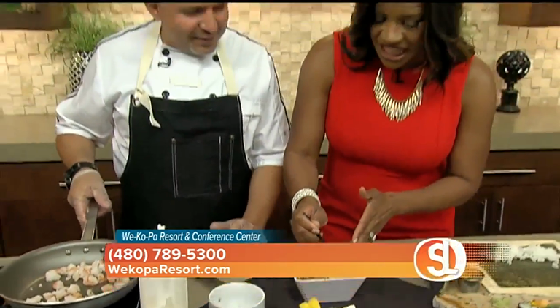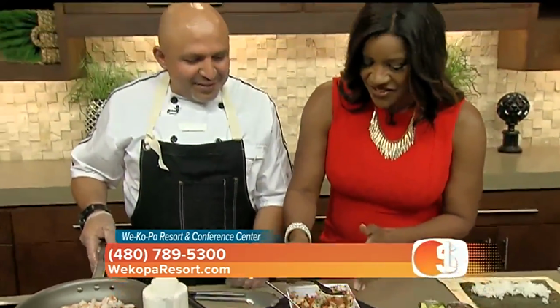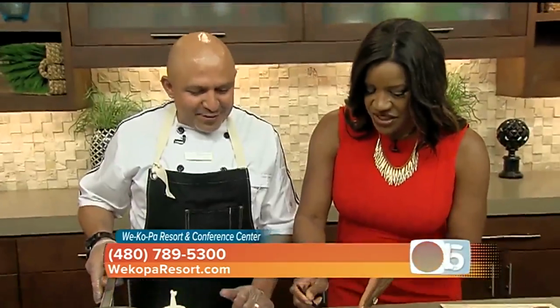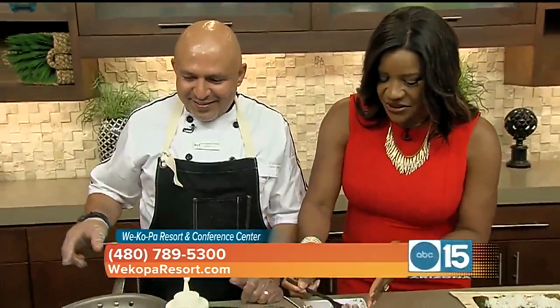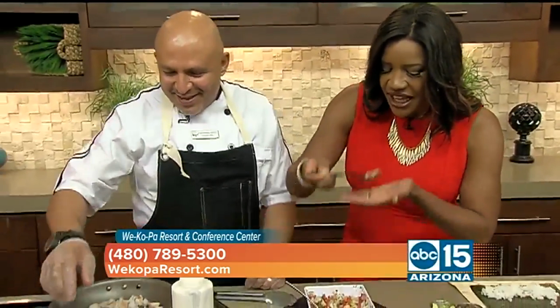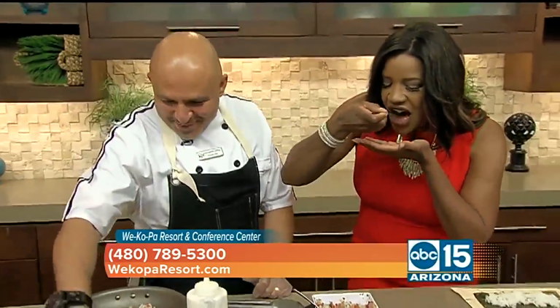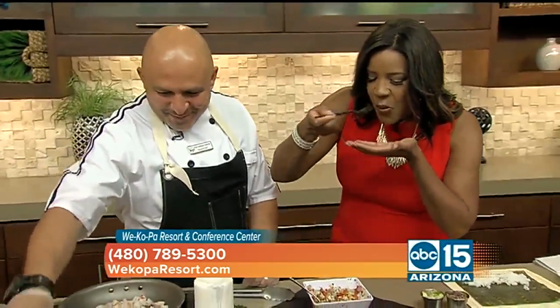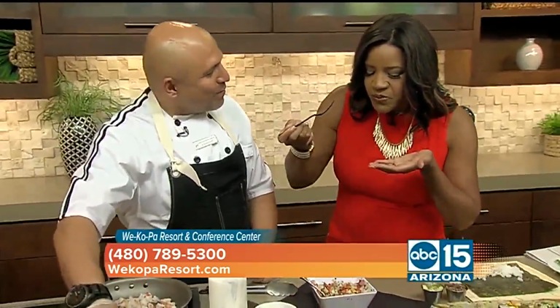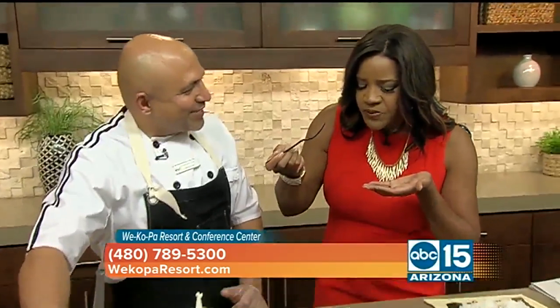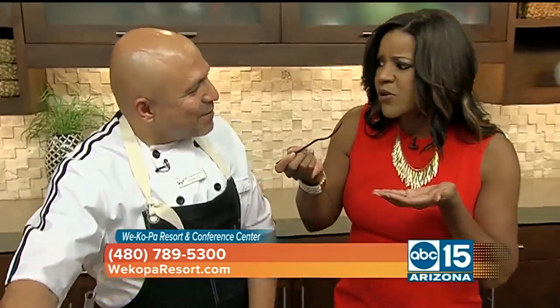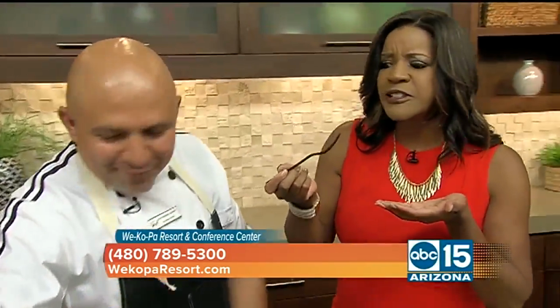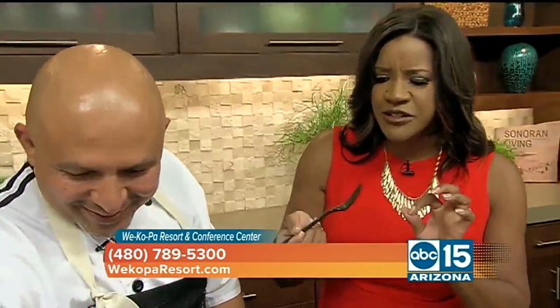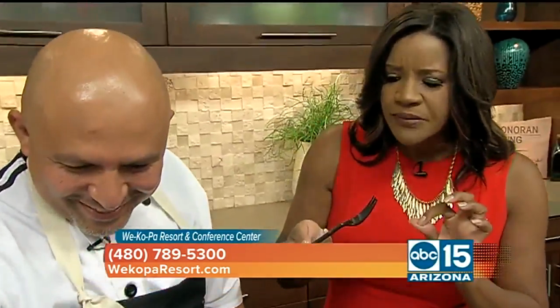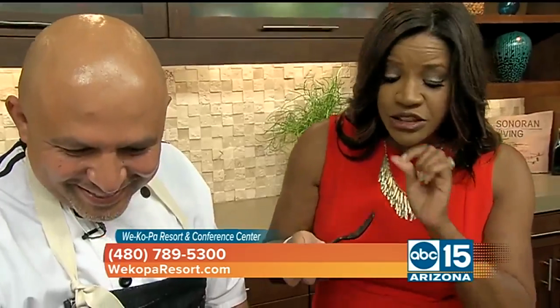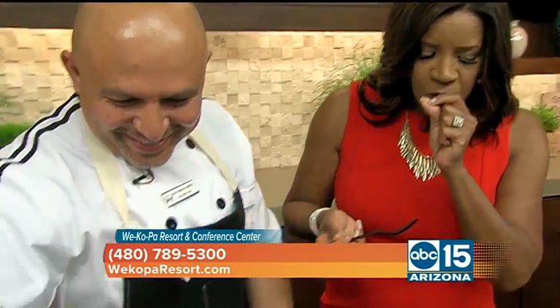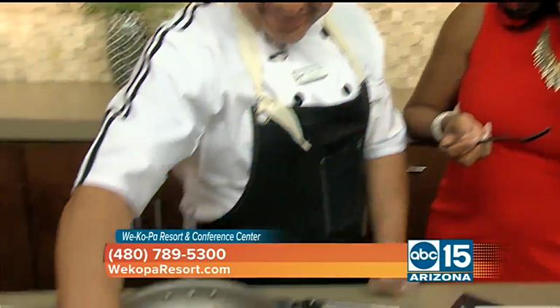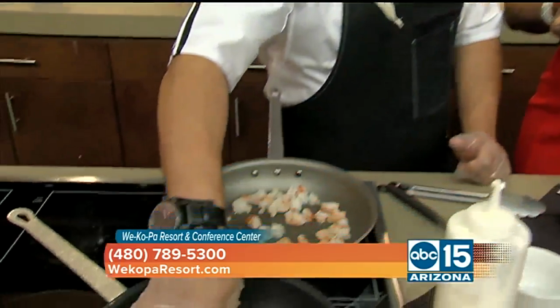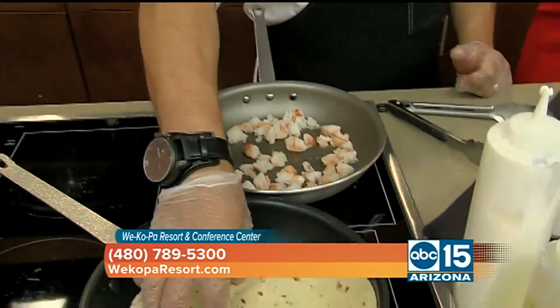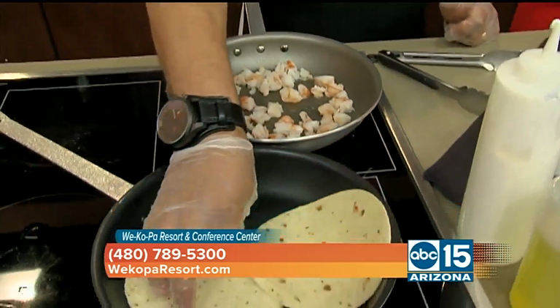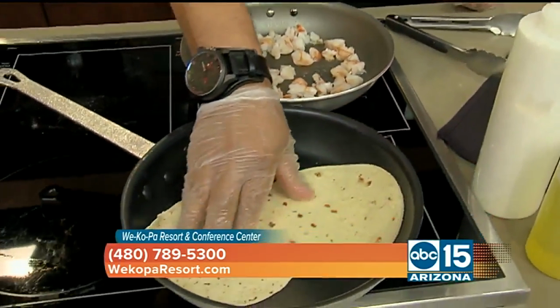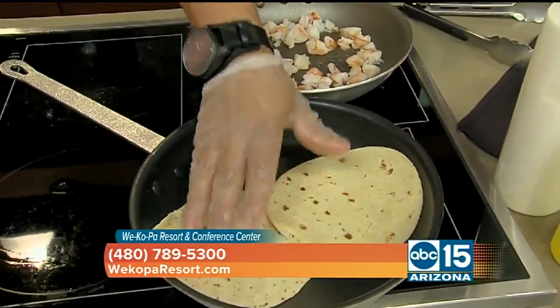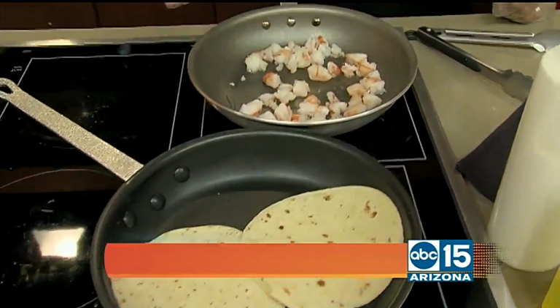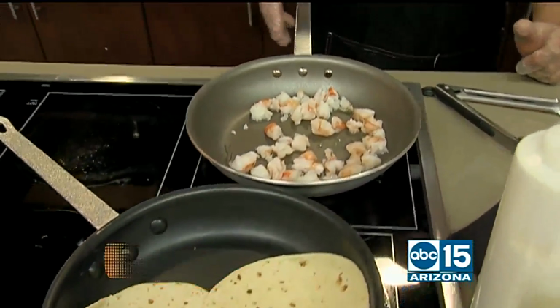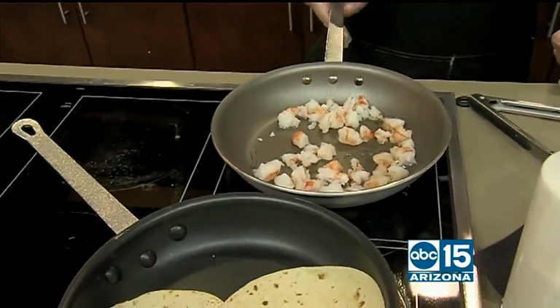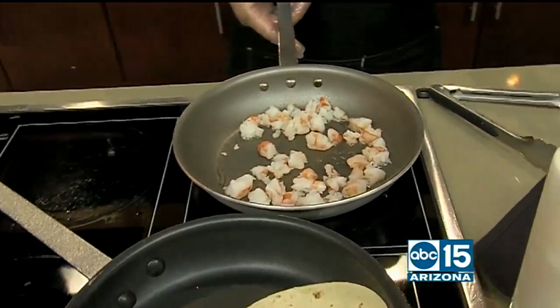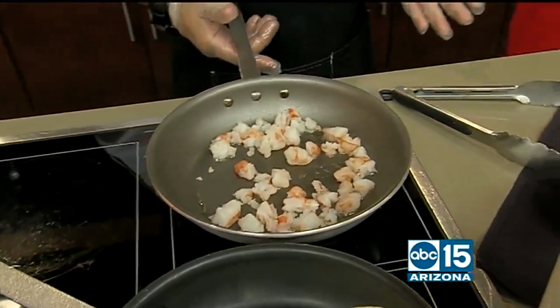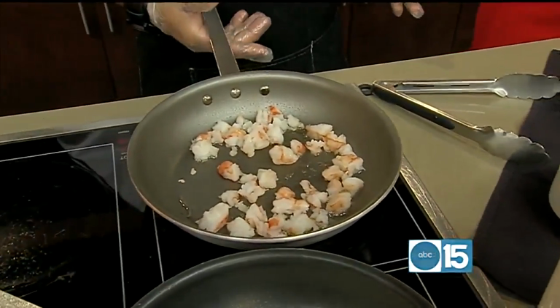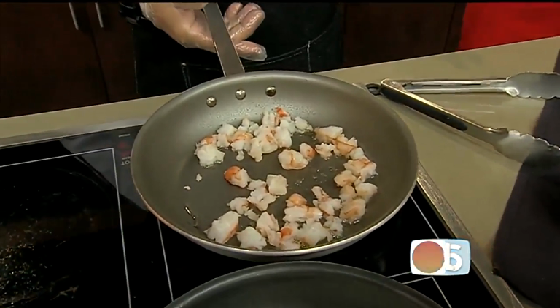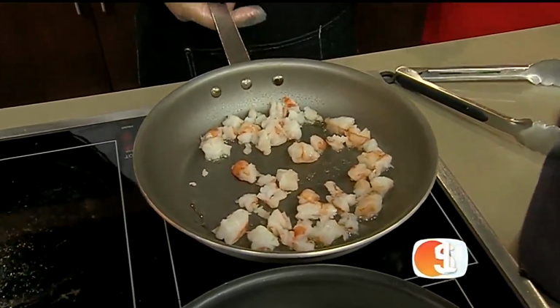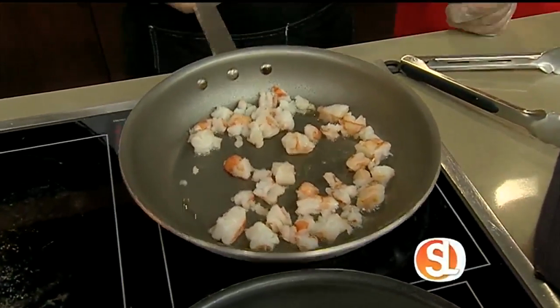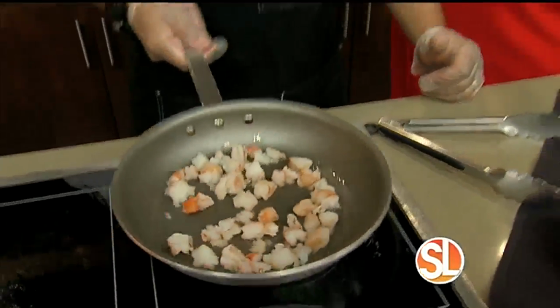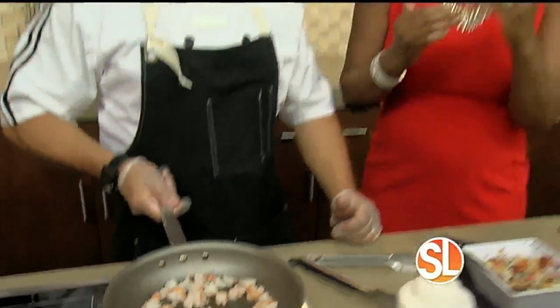I'm going to take a taste of this because you said it has a little kick. That is so good! Wow. Now you put that on a lot of the dishes, don't you? Especially in the summer. It does have a kick — it hits you right after you taste it.